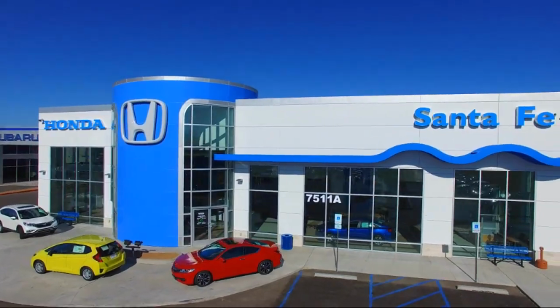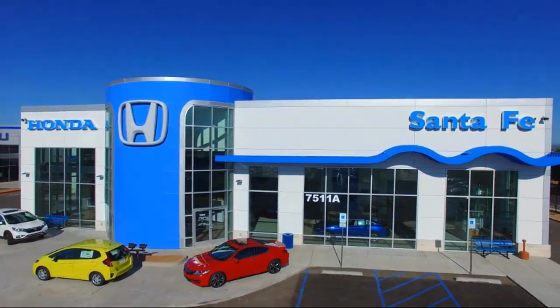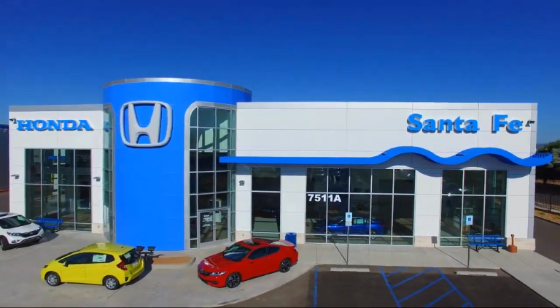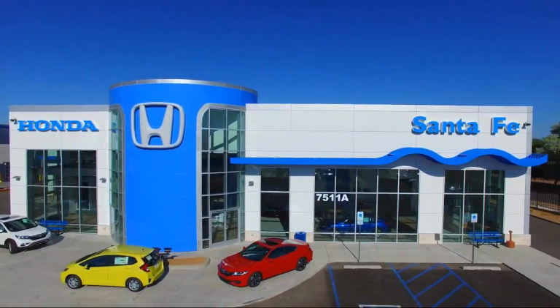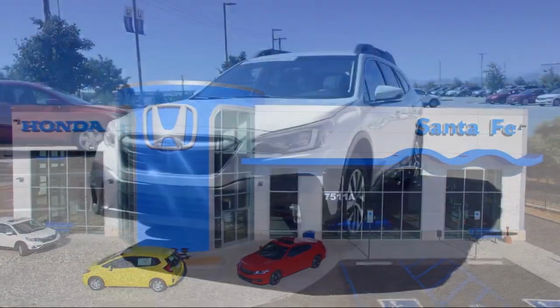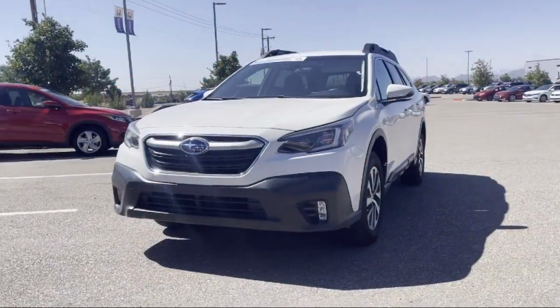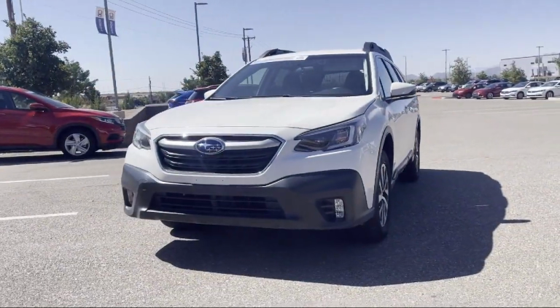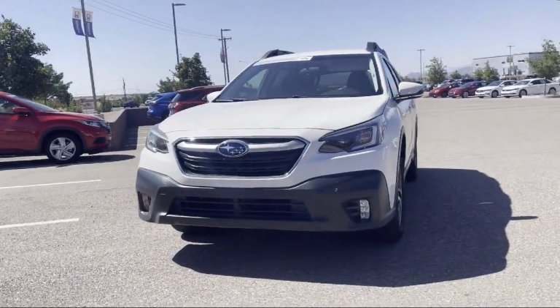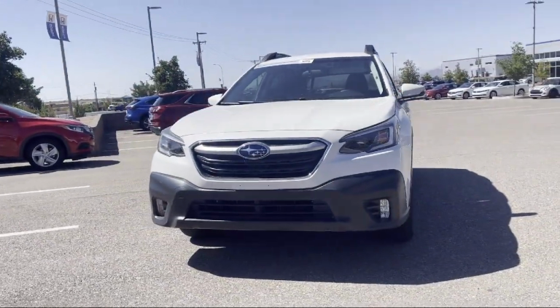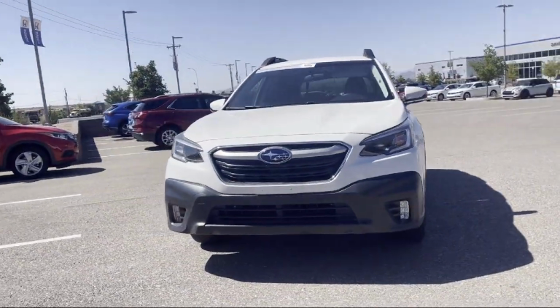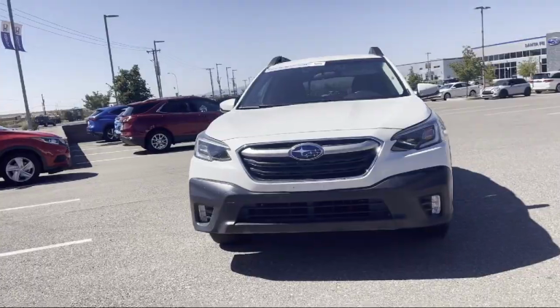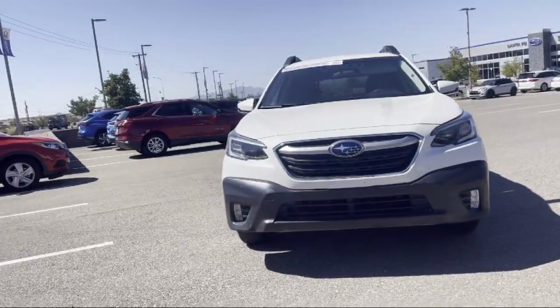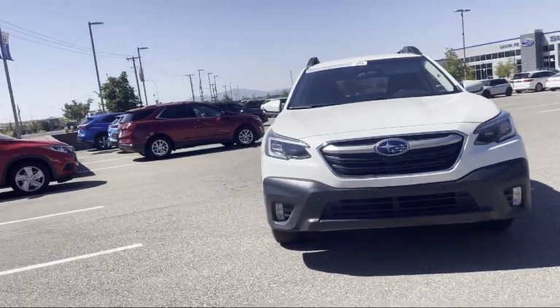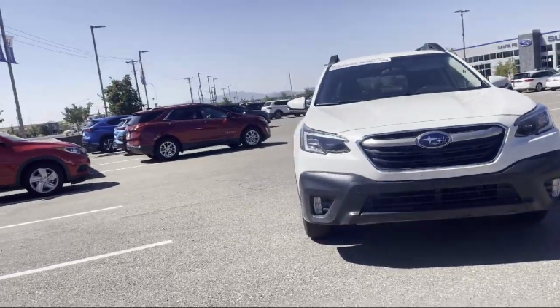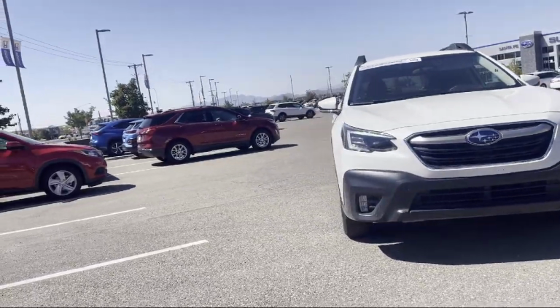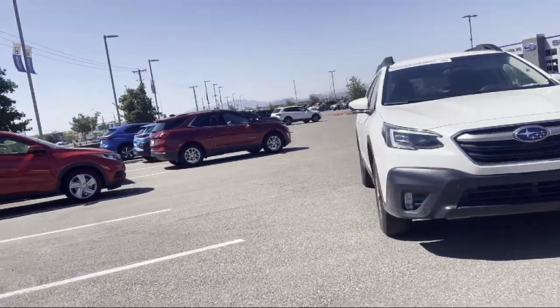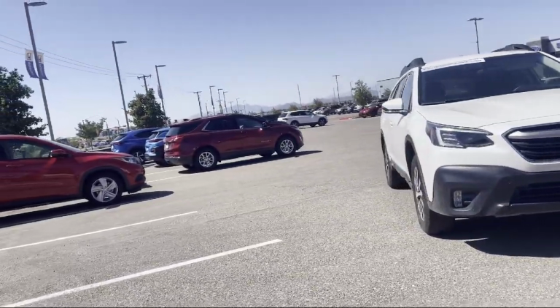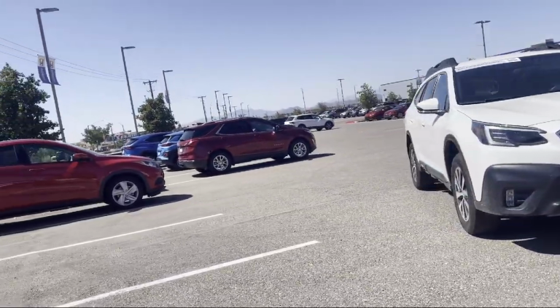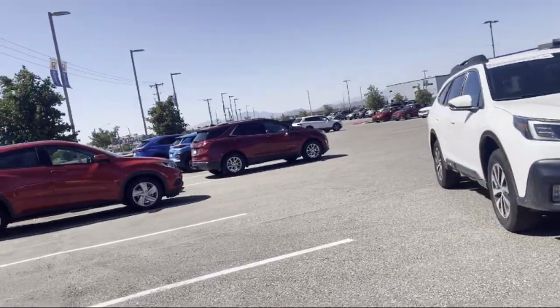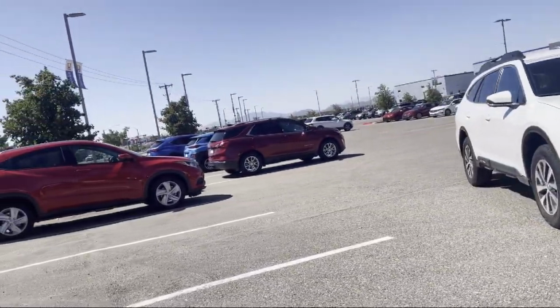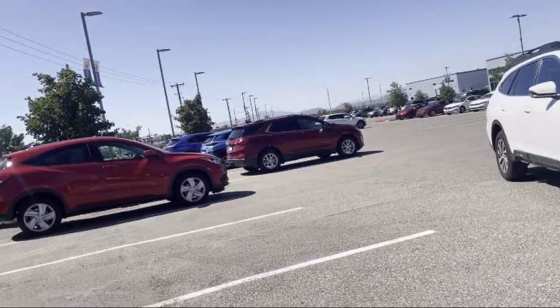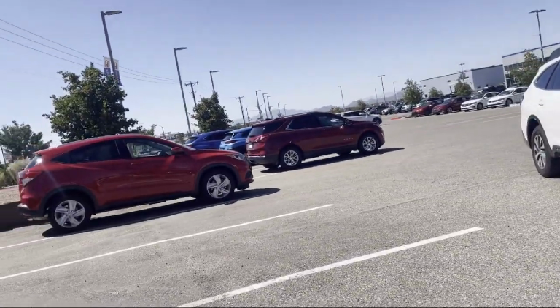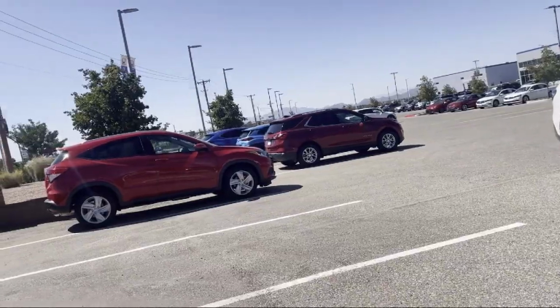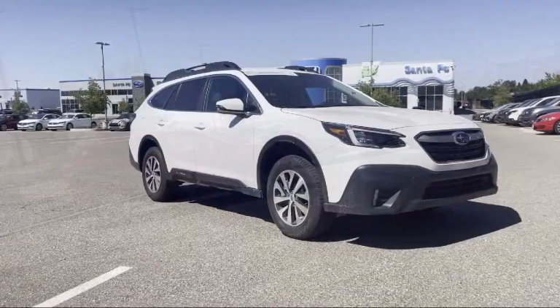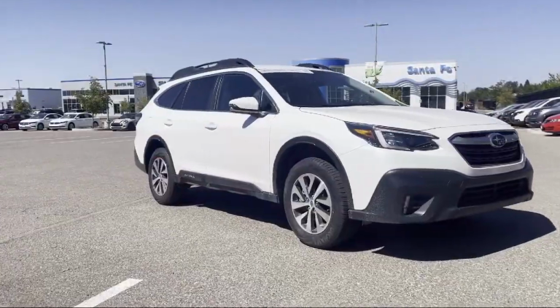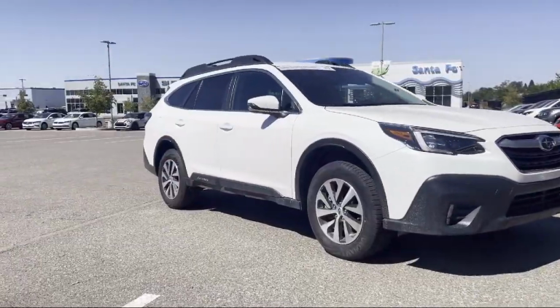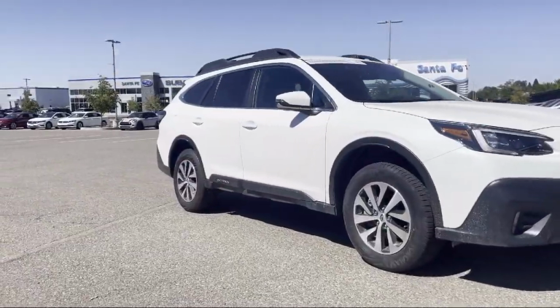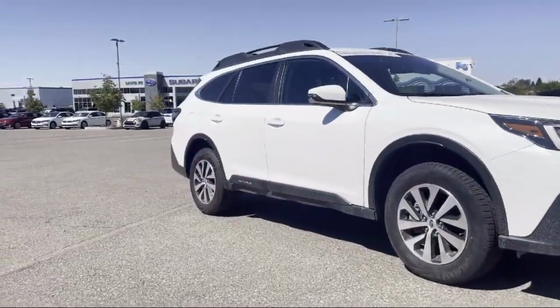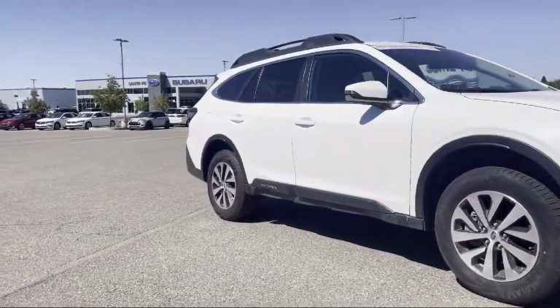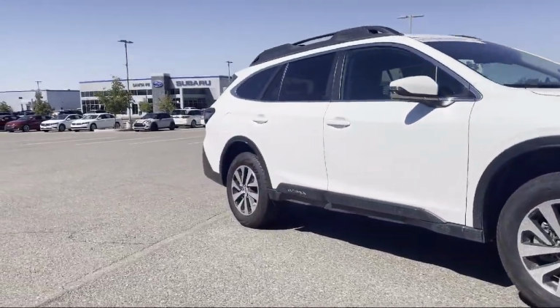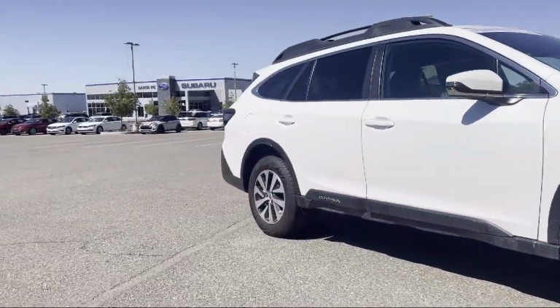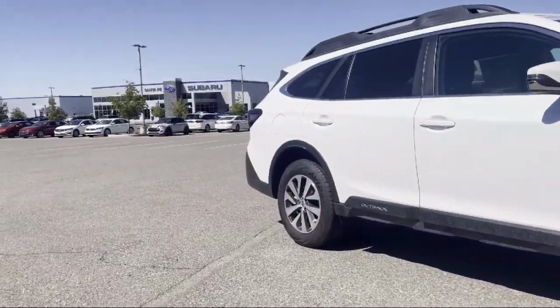It comes equipped with all-wheel drive, Sirius XM satellite radio, roof rack, heated seats, dual front side impact airbags, keyless entry, heated front seats, and fully automatic headlights.